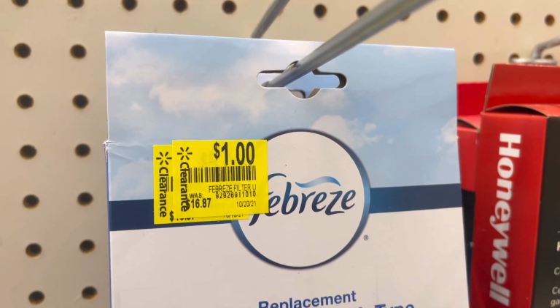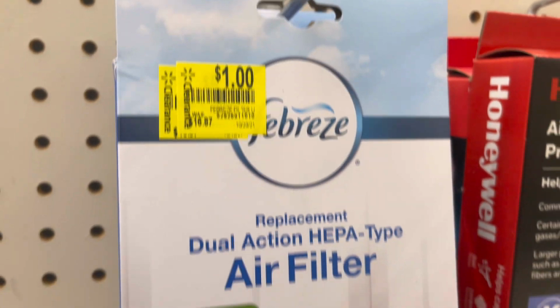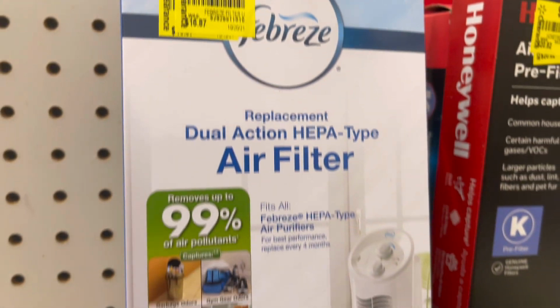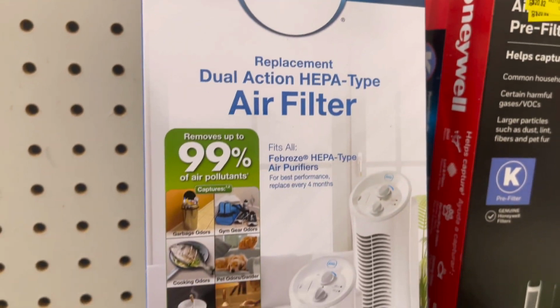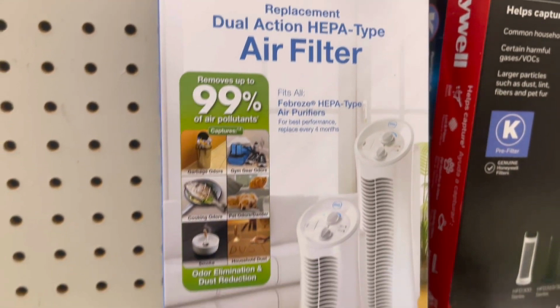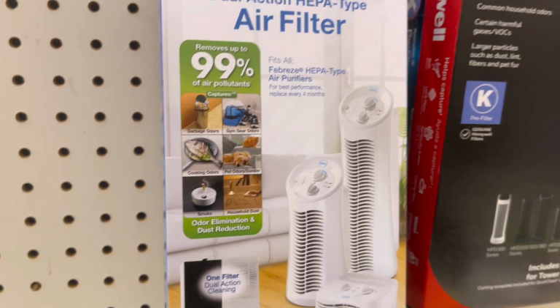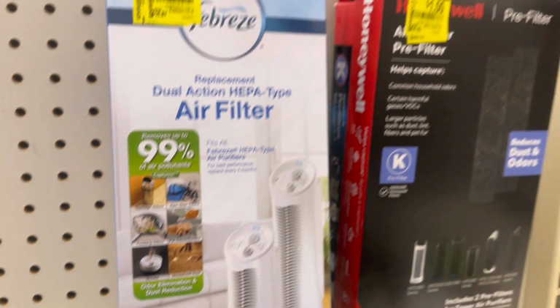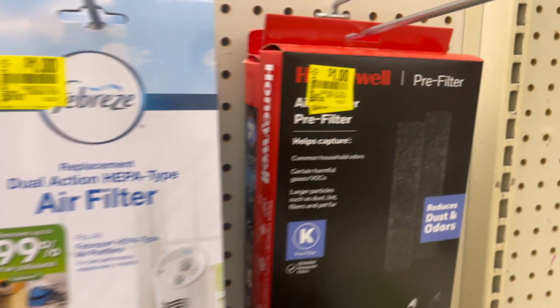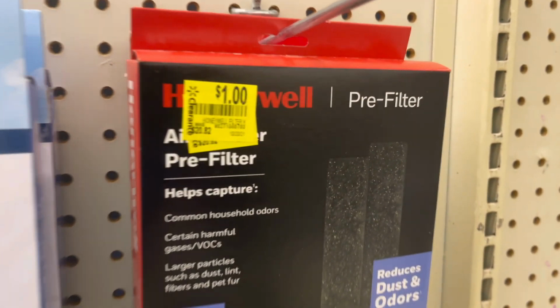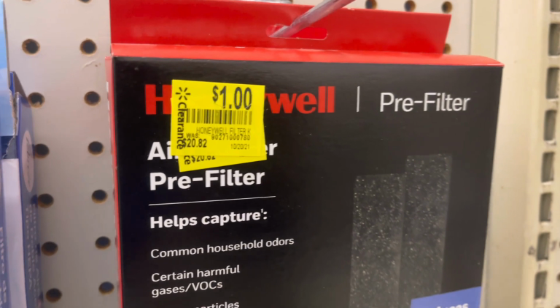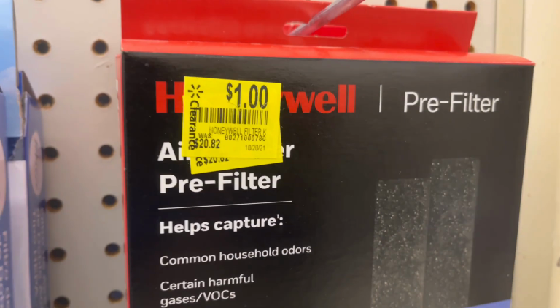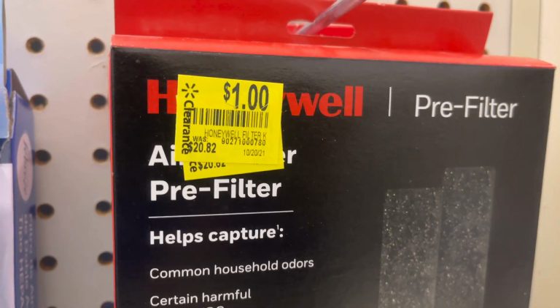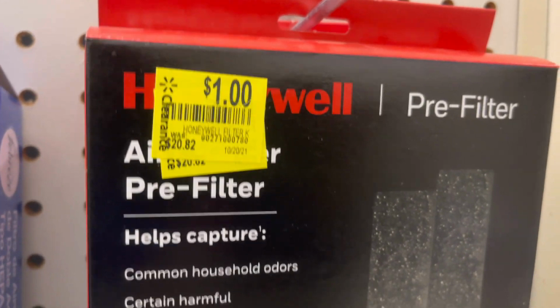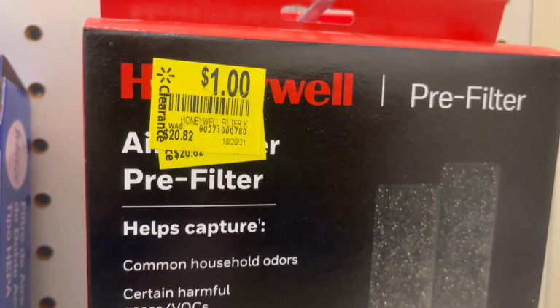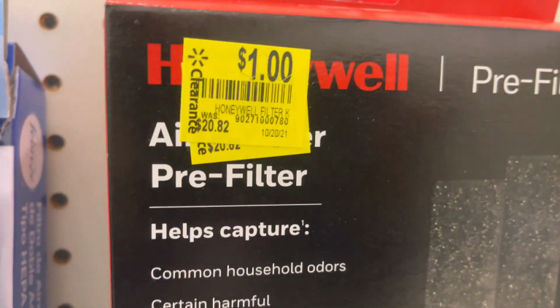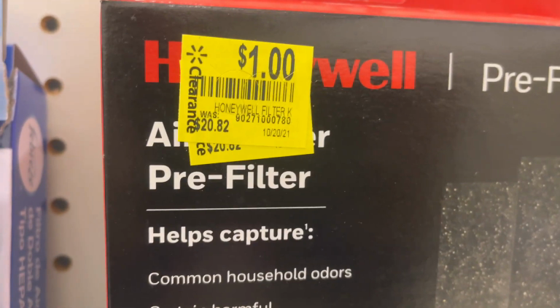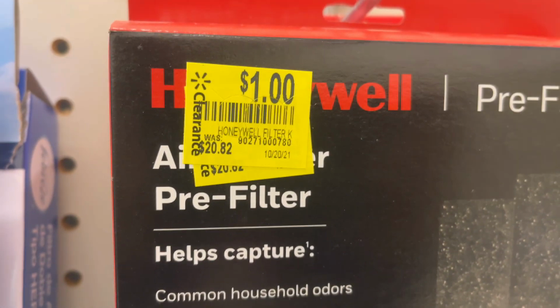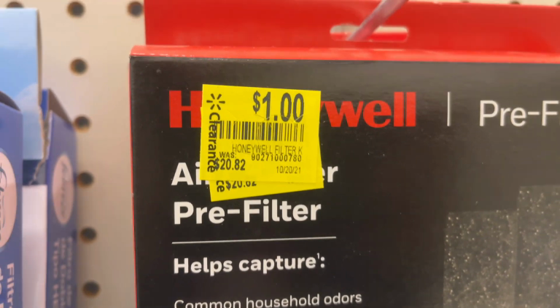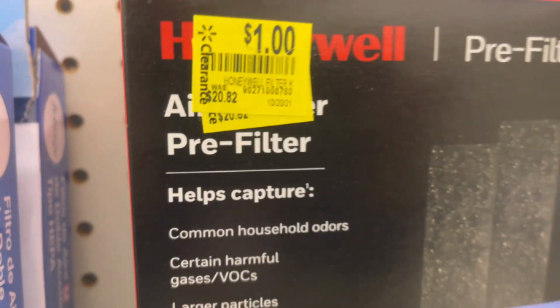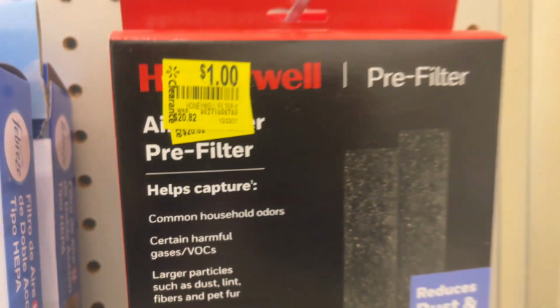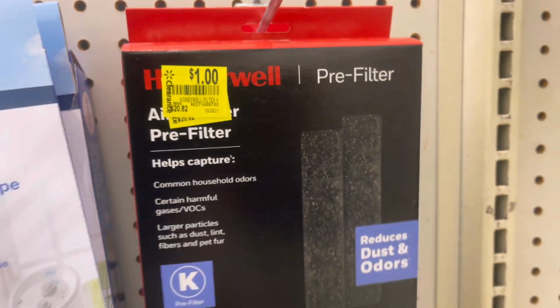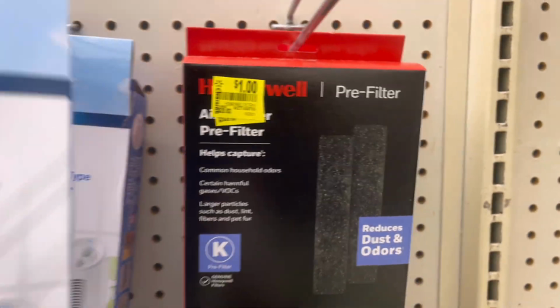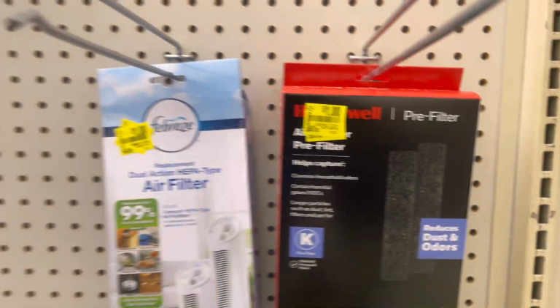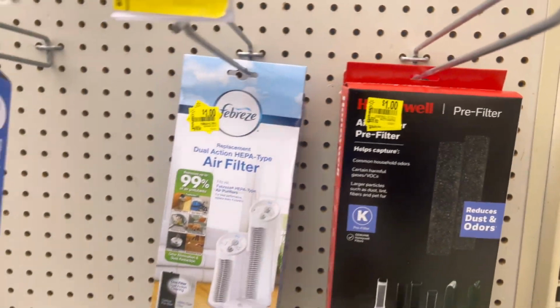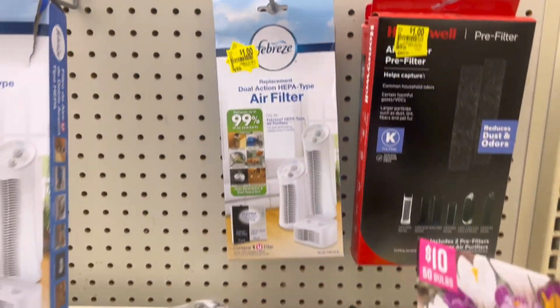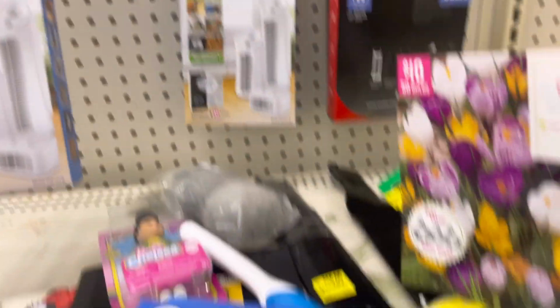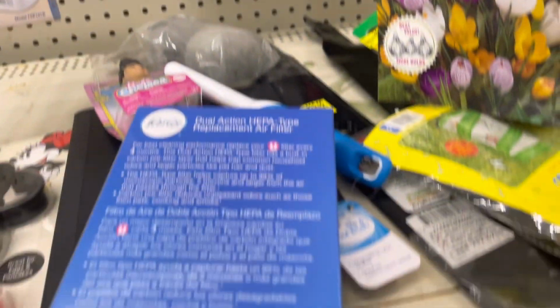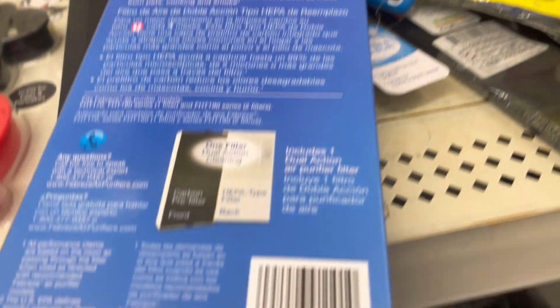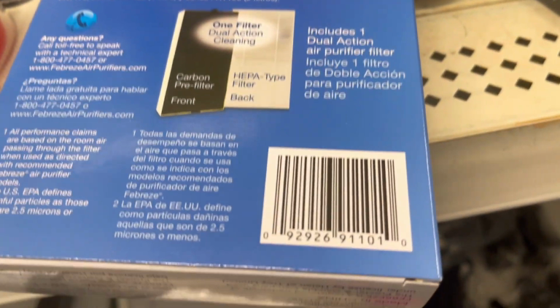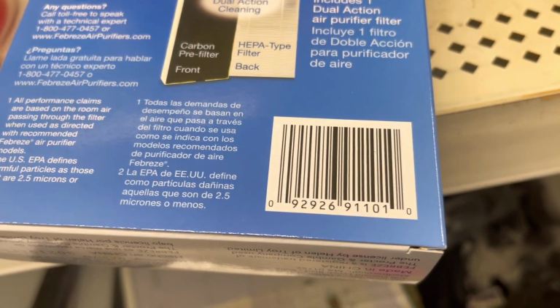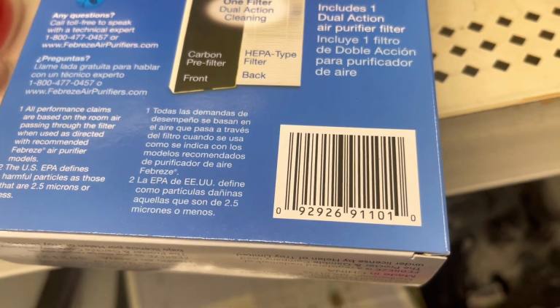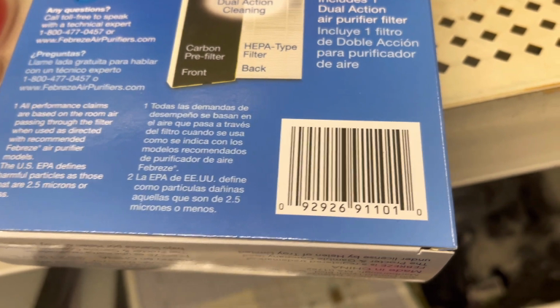Filters! Filters are only a dollar. They have these — I'll give y'all the barcodes. They're marked down from $20.82 to a dollar. Let me give you all the barcode real quick.